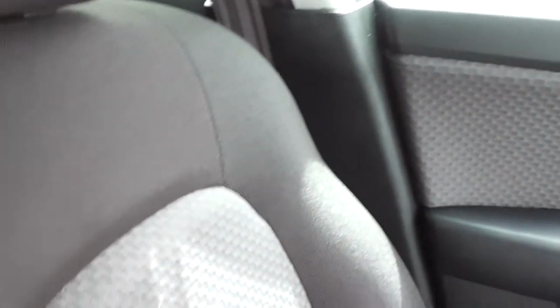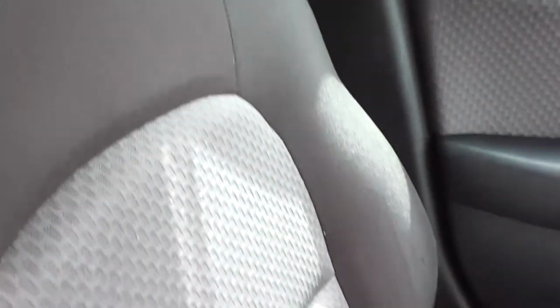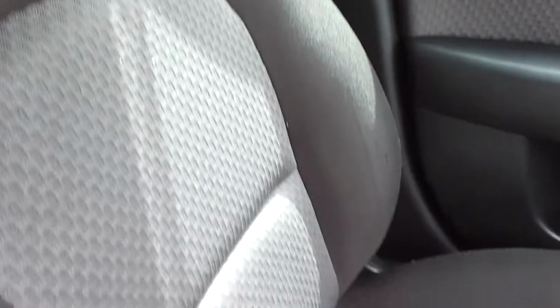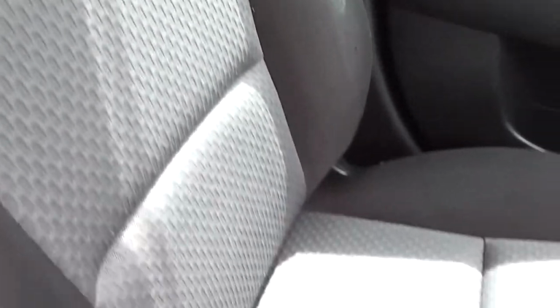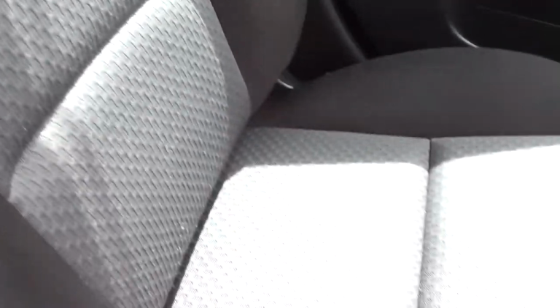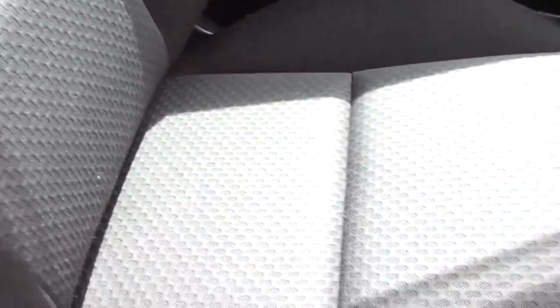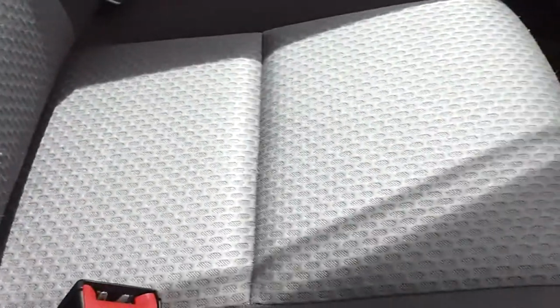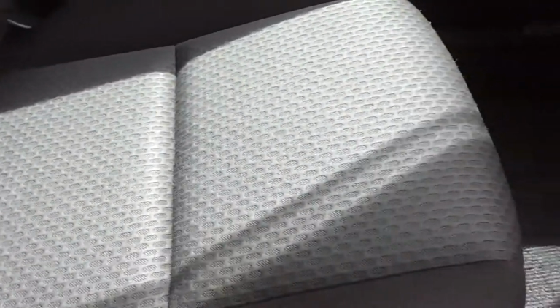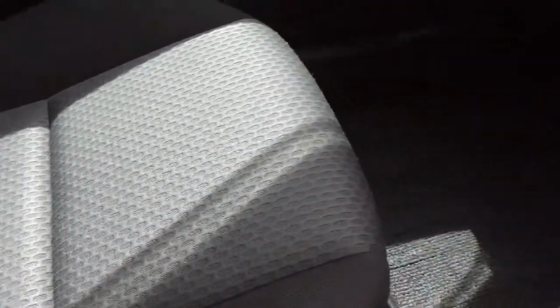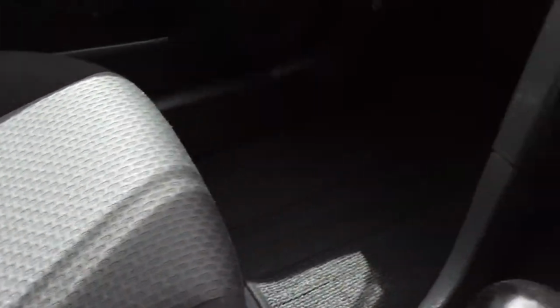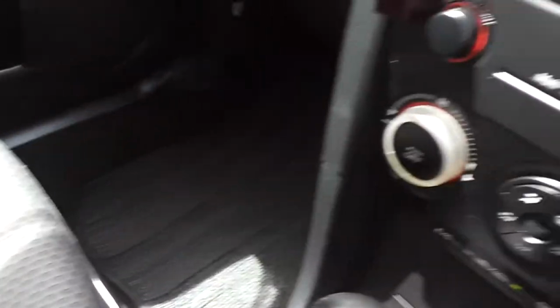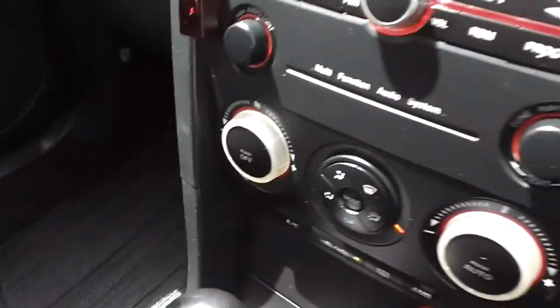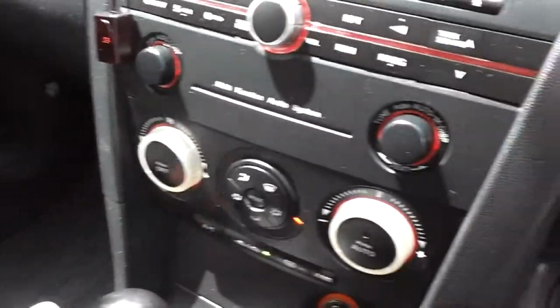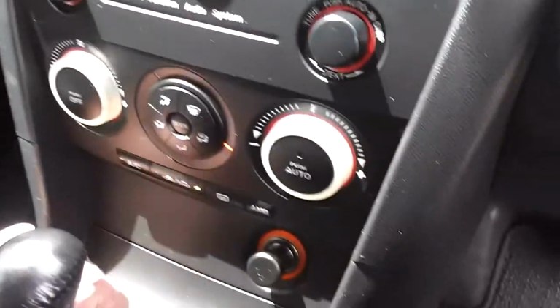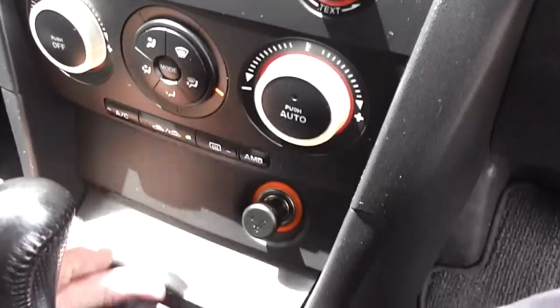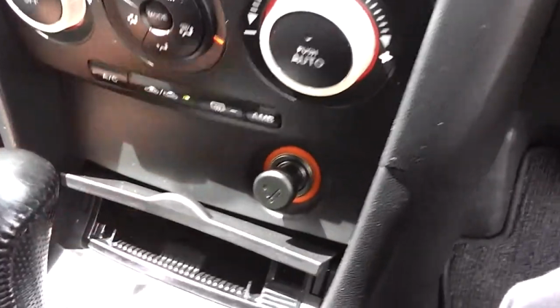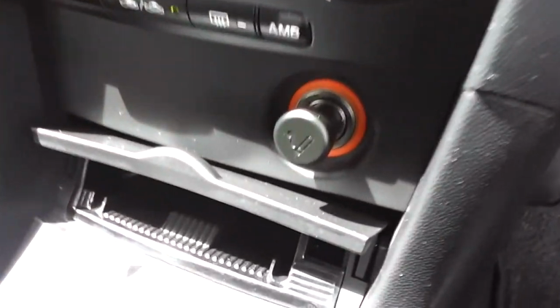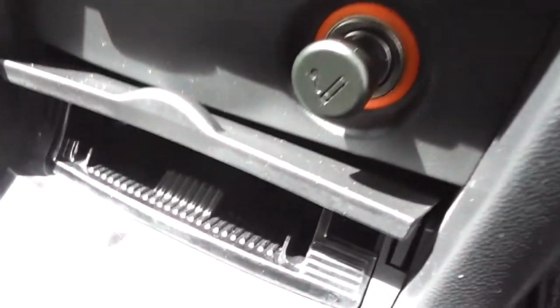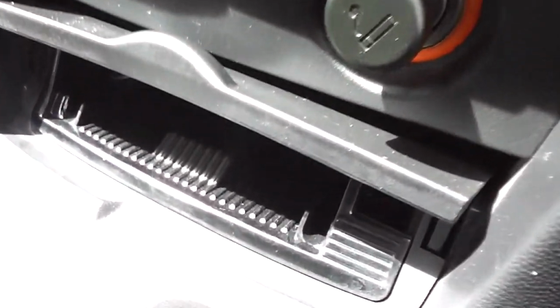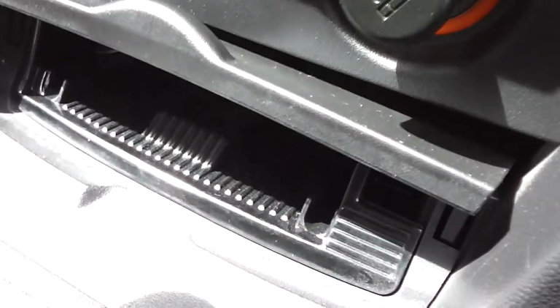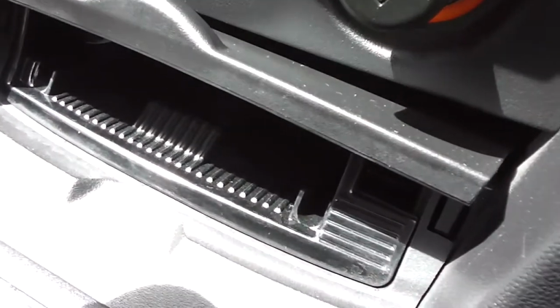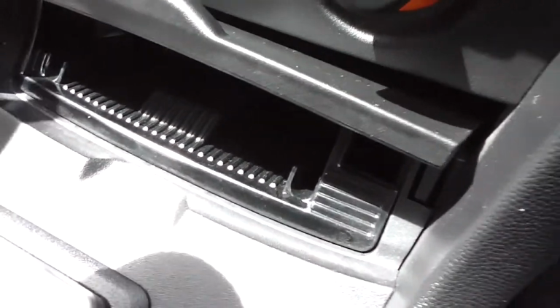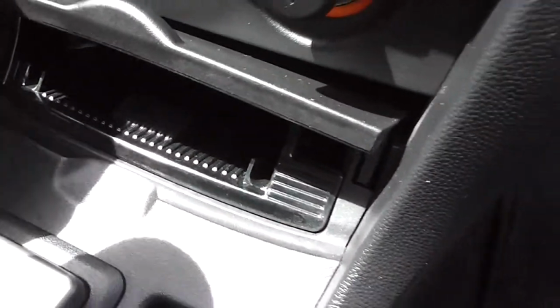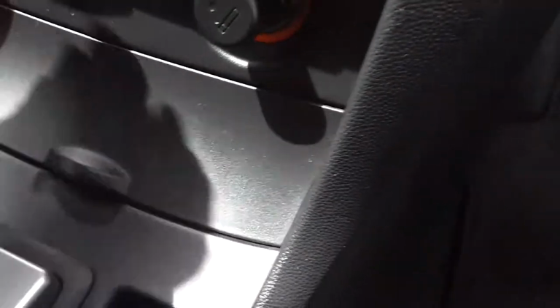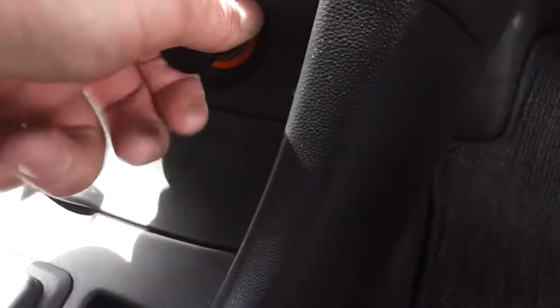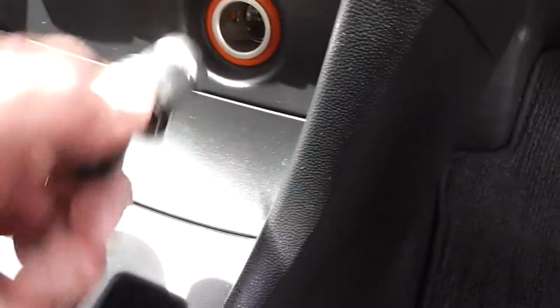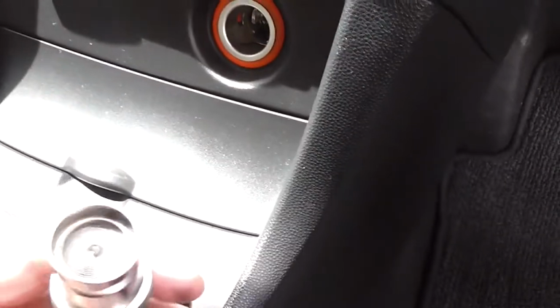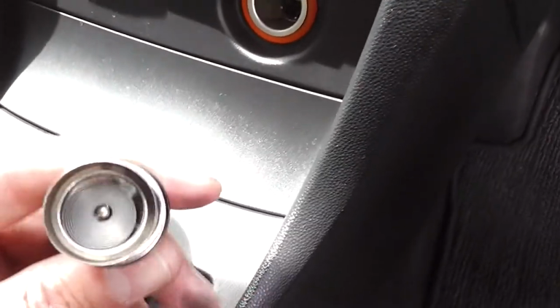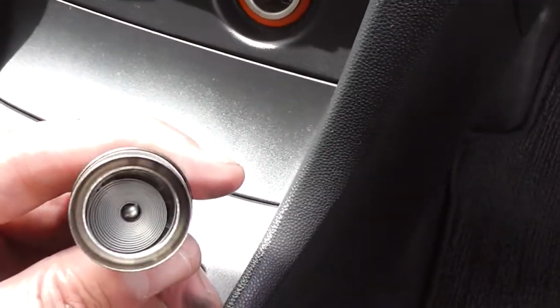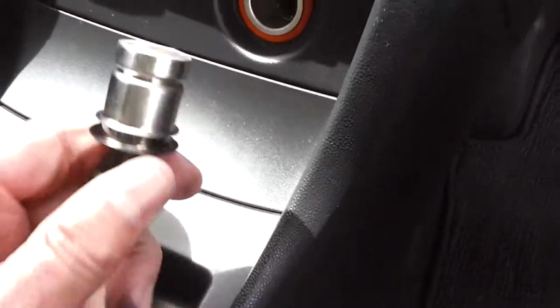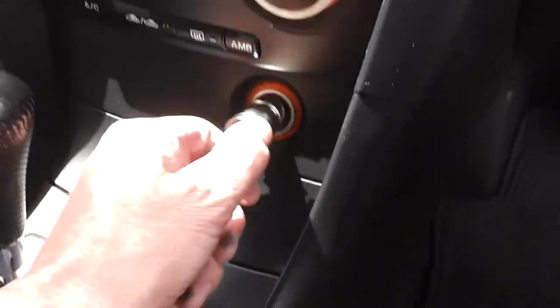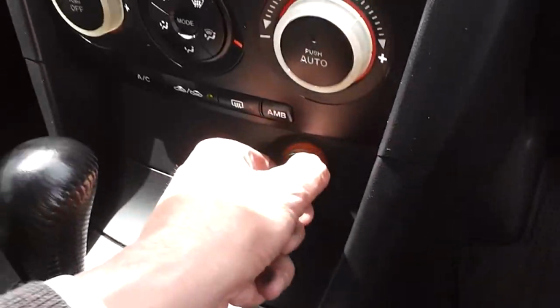Very clean and tidy interior. This car is a non-smoker's car, so there's no smoky smells and no cigarette burns. In fact the ashtray has never been used, and the cigarette lighter has never been used either.